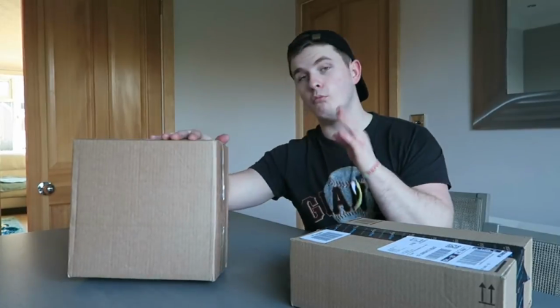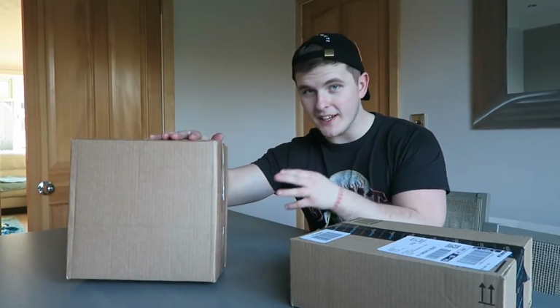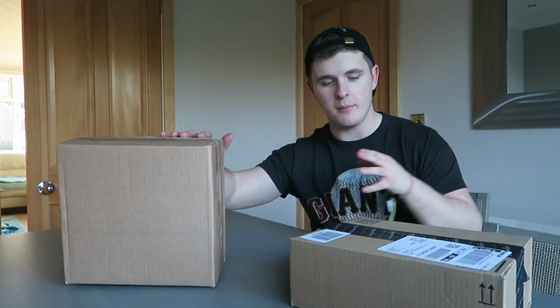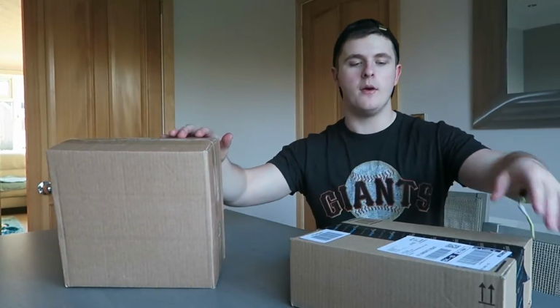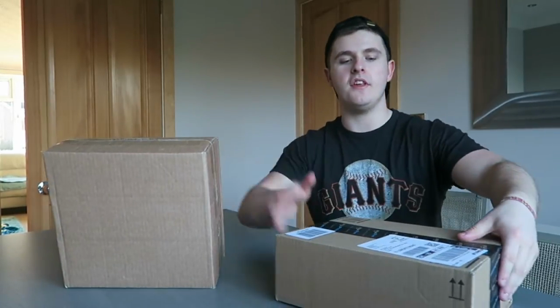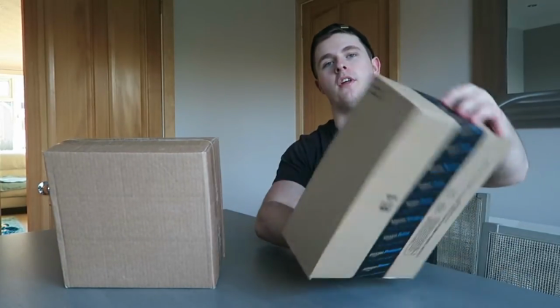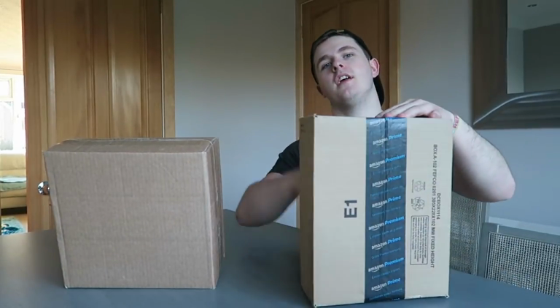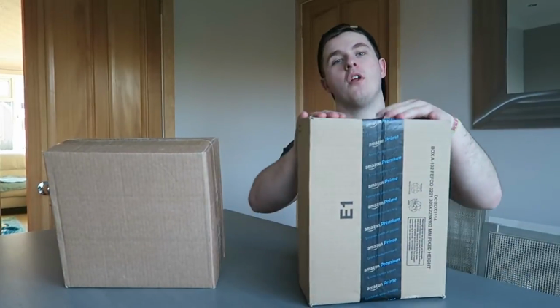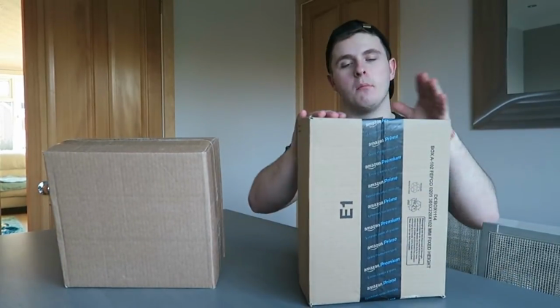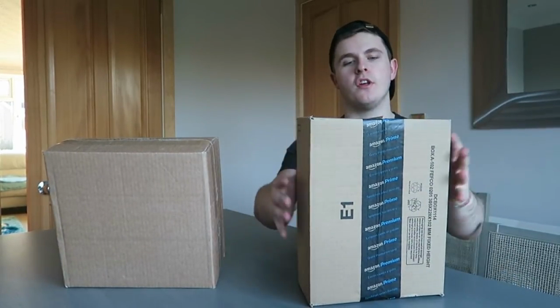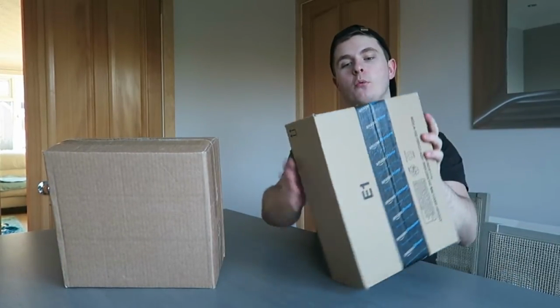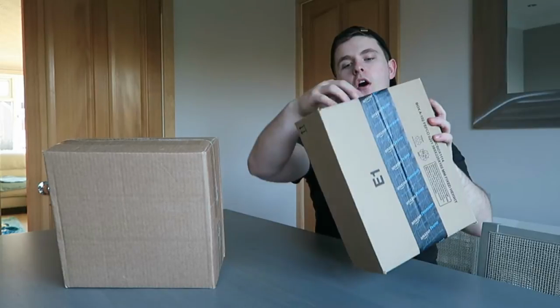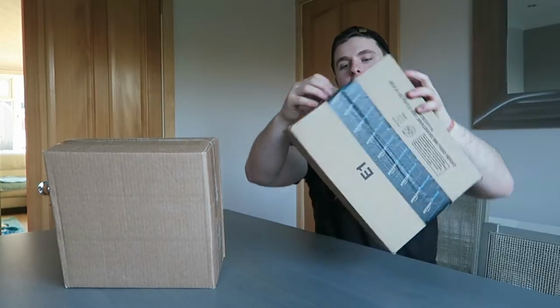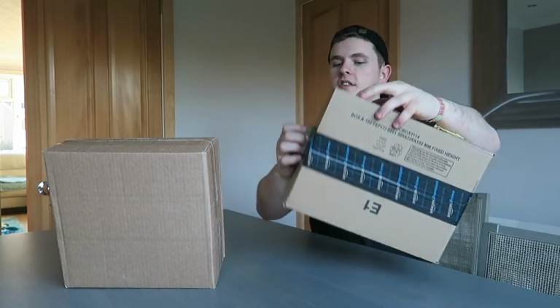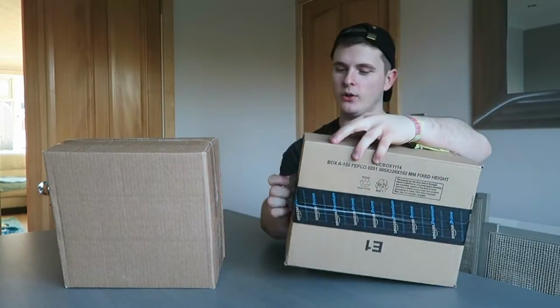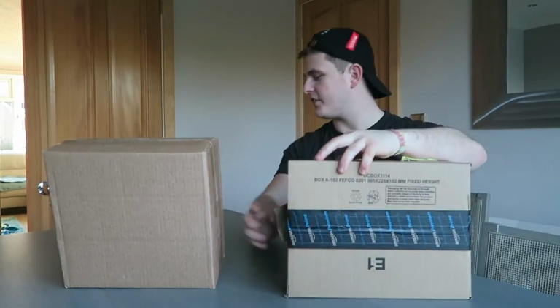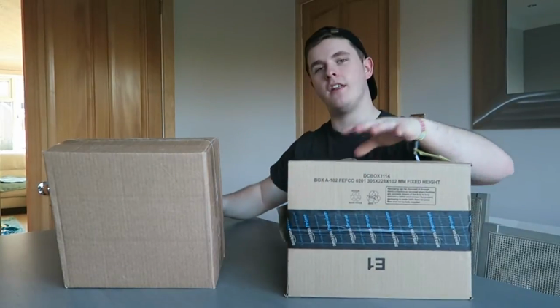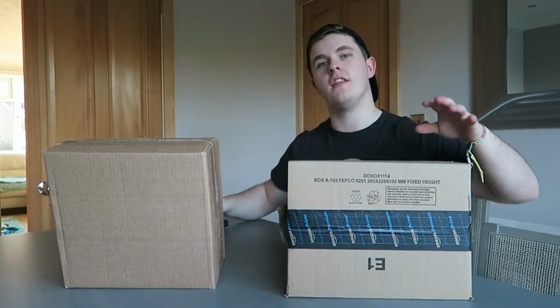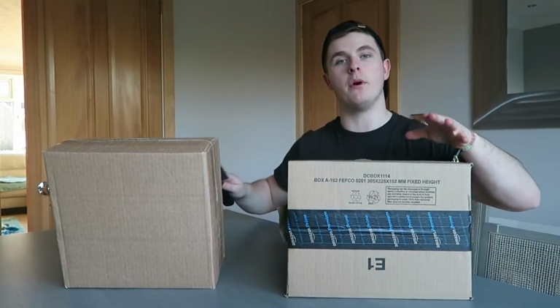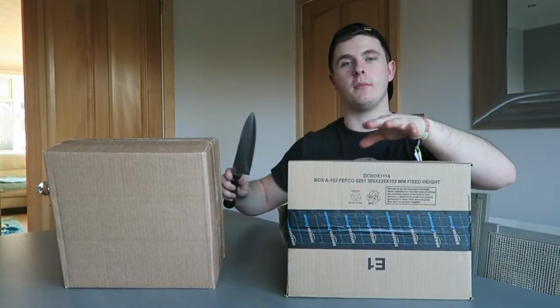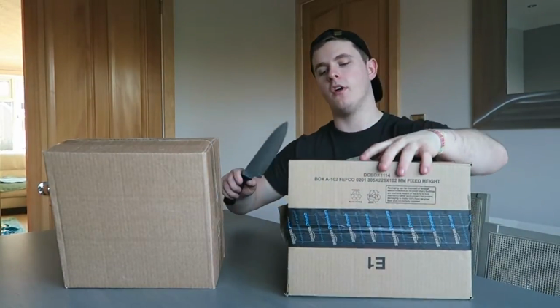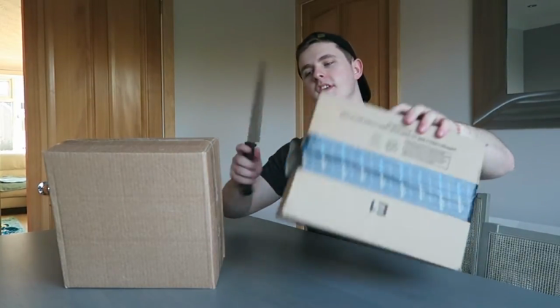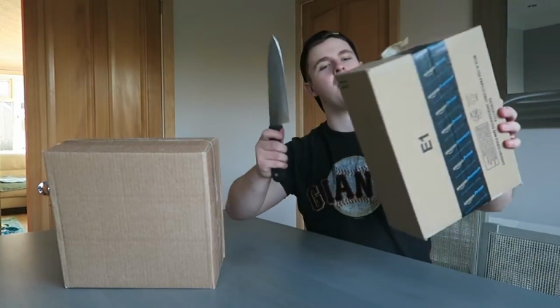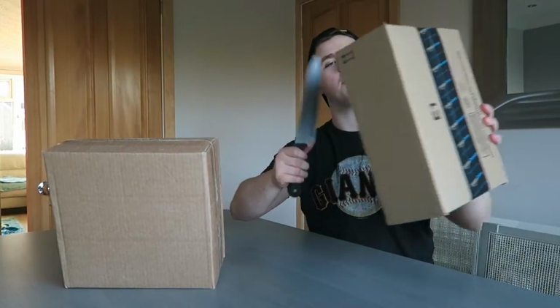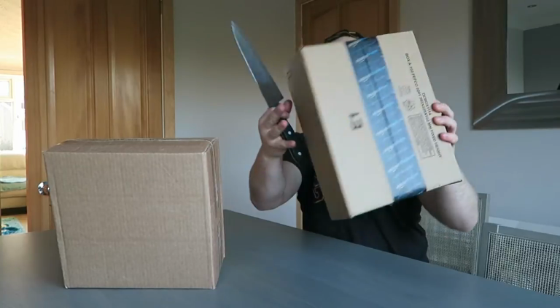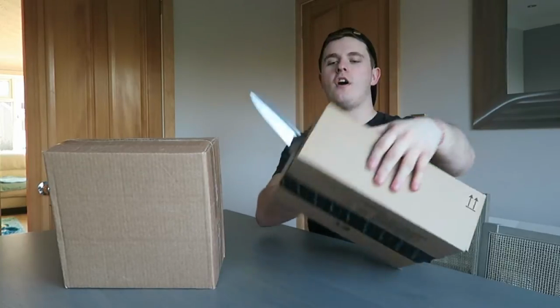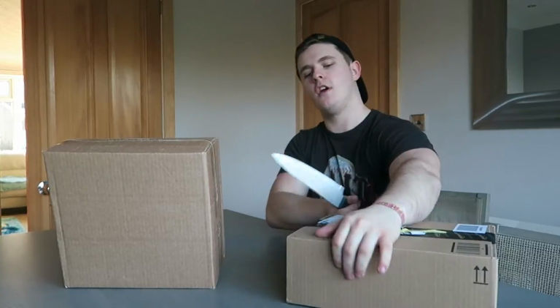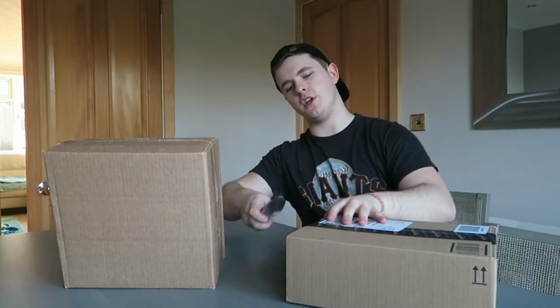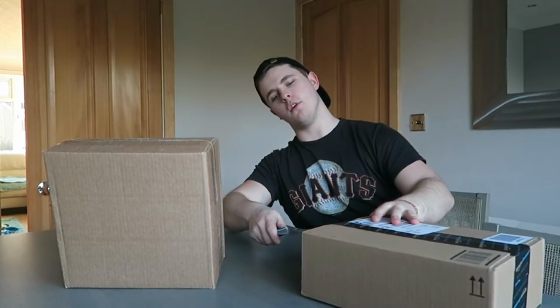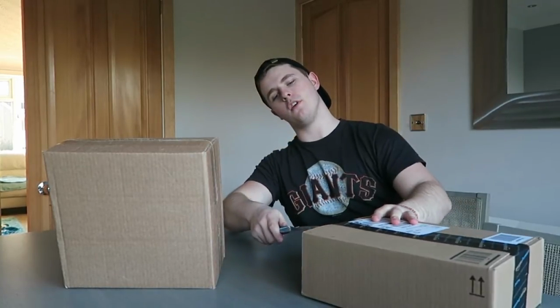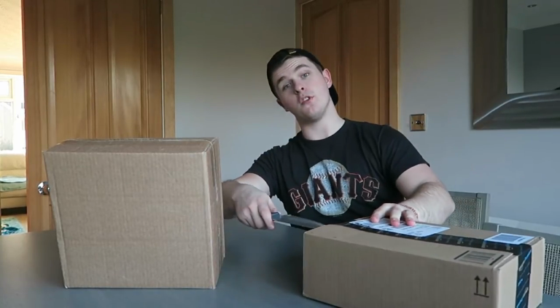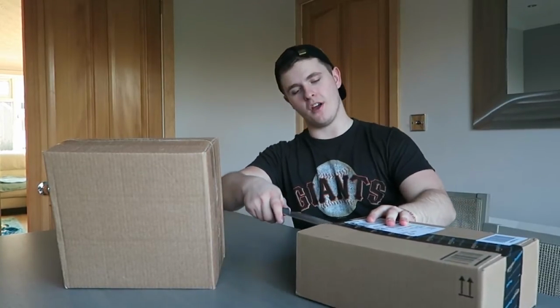This one is the one I'm really excited about but this one is the one I need the most, so we'll start off with the less exciting one and then we'll build up to the big one. I'm not going to use a small knife because we're YouTubers — we use a big knife.